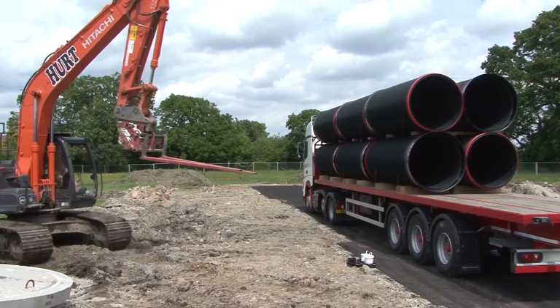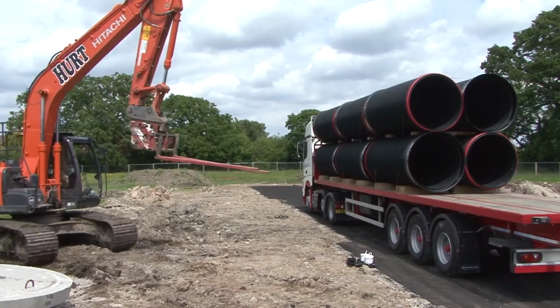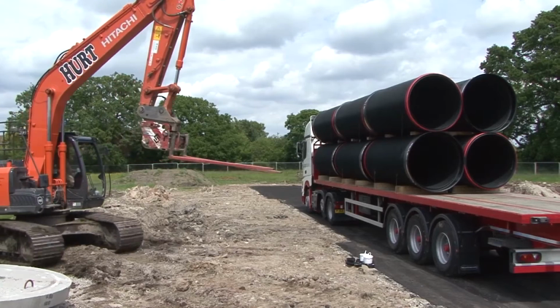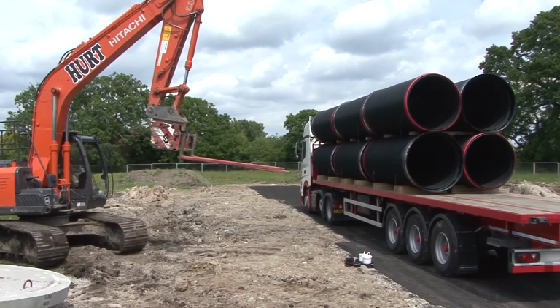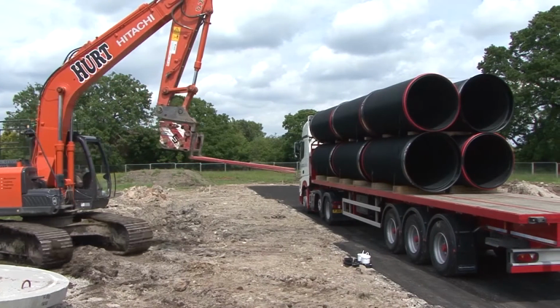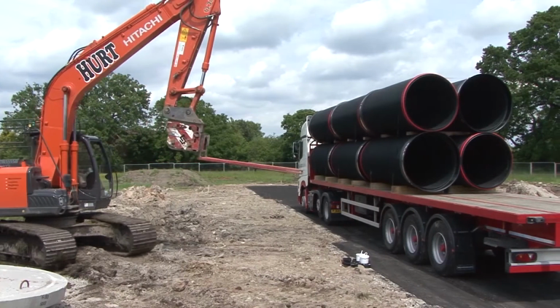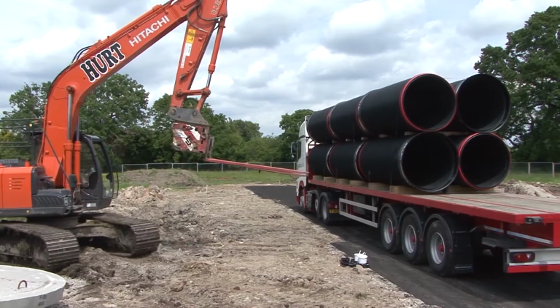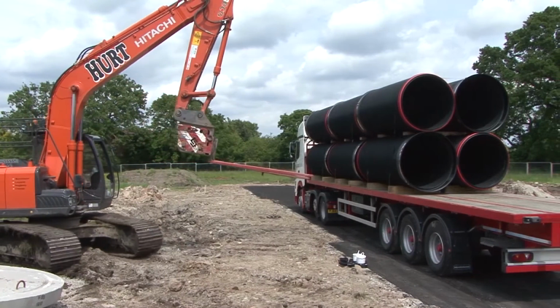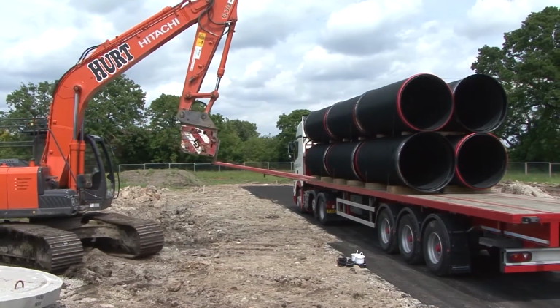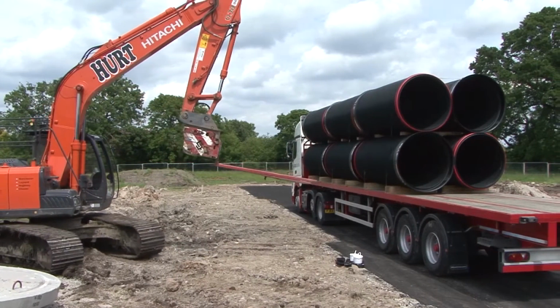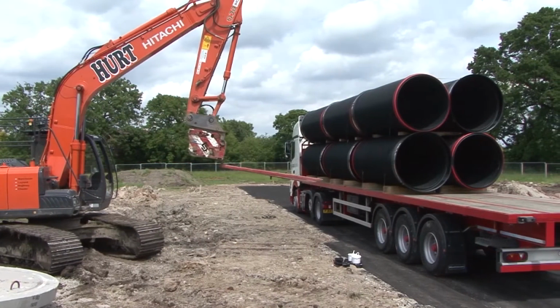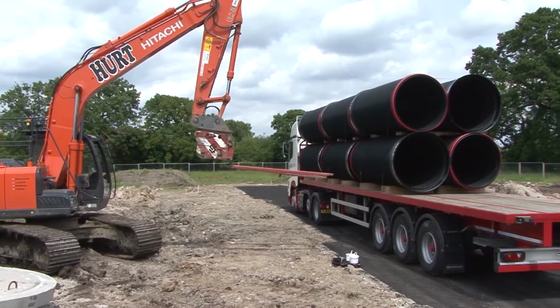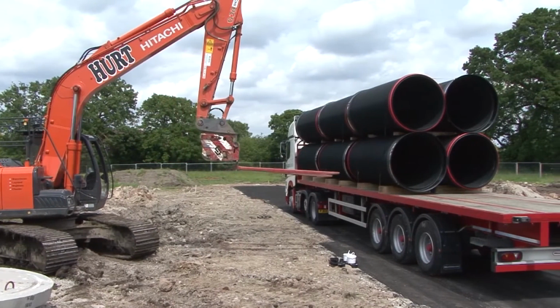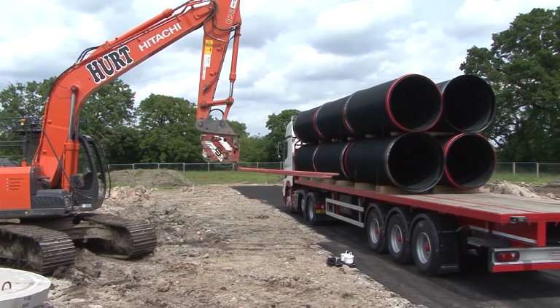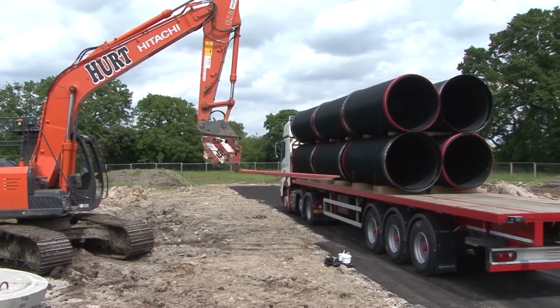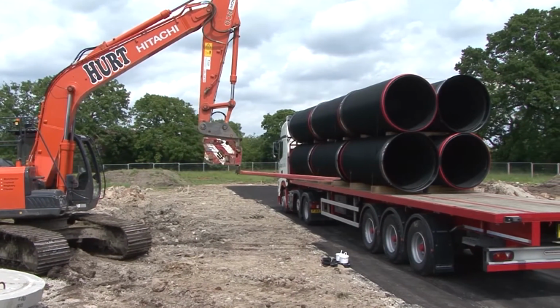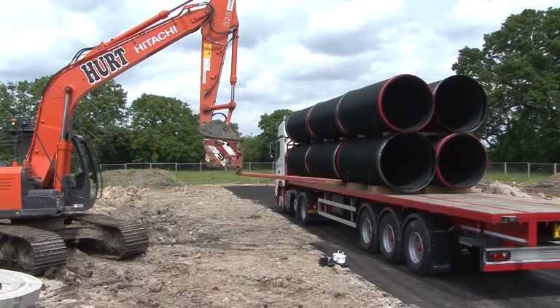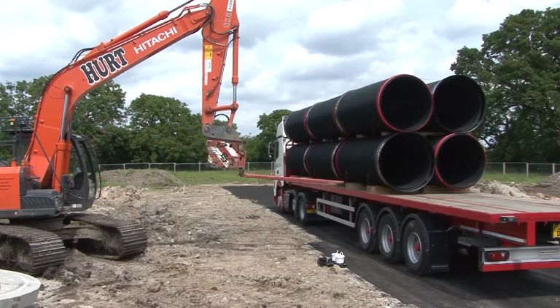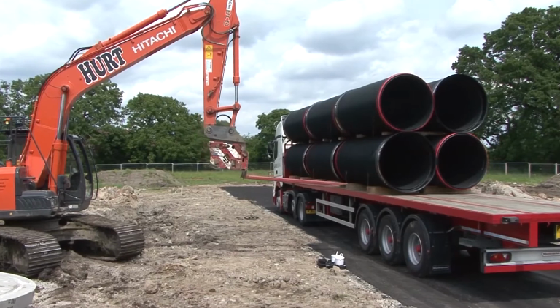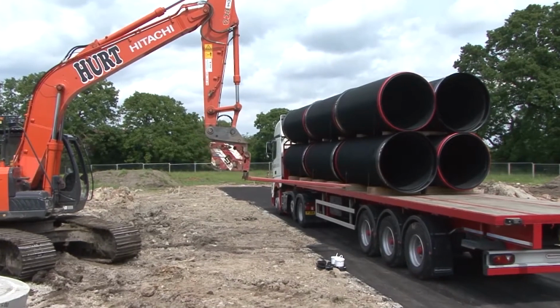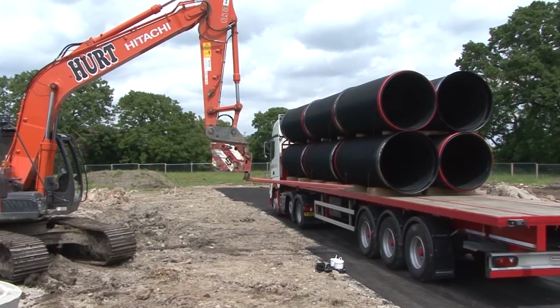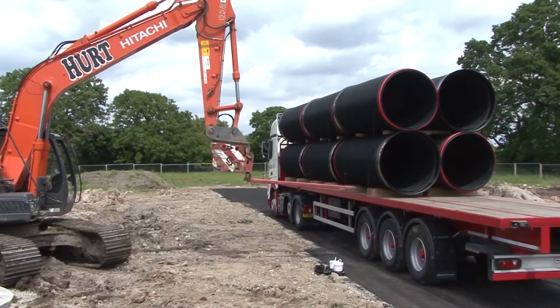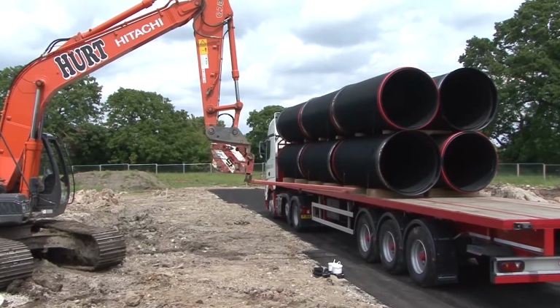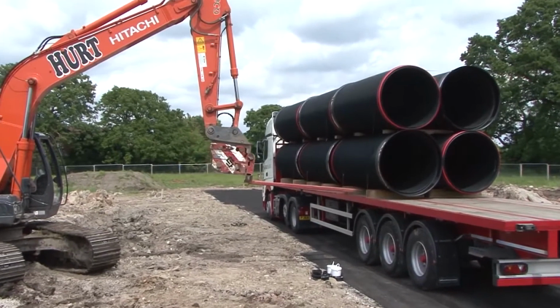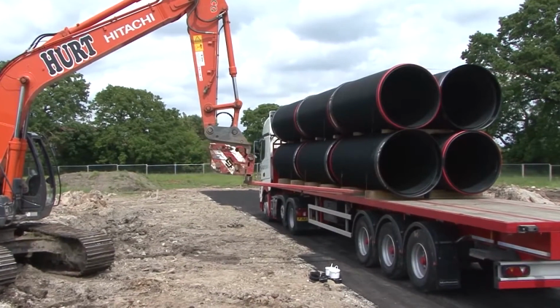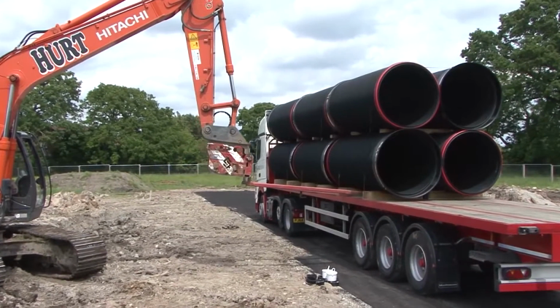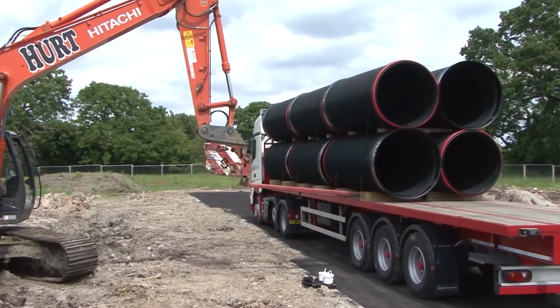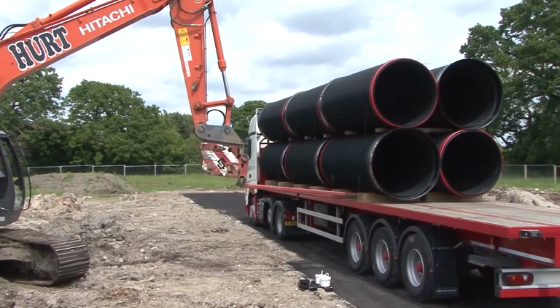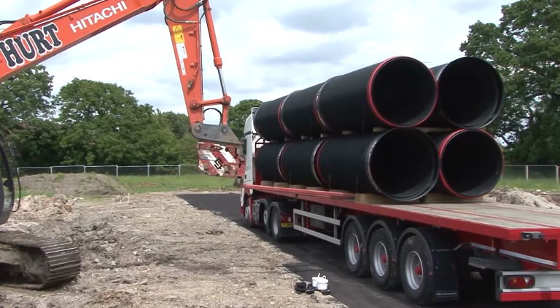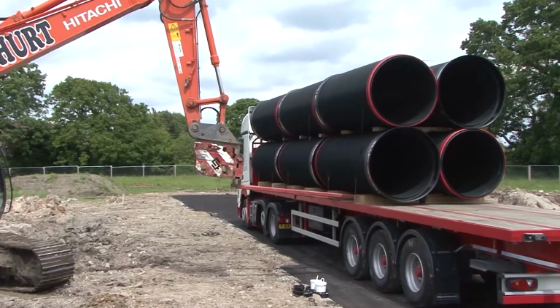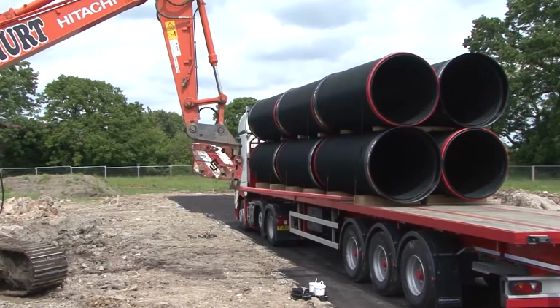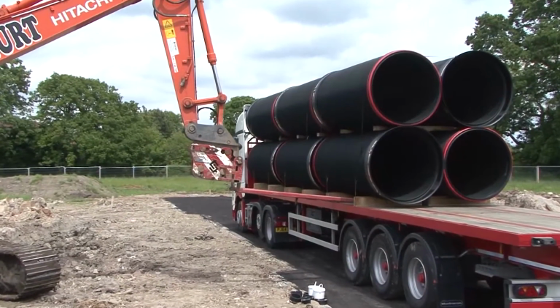Using a general-purpose site machine with a forklift attachment, the four packs of Aquaspira pipes are rapidly and safely offloaded in just over five minutes.